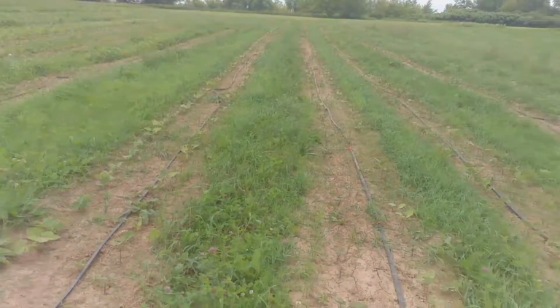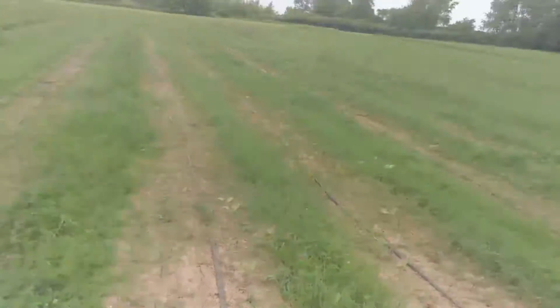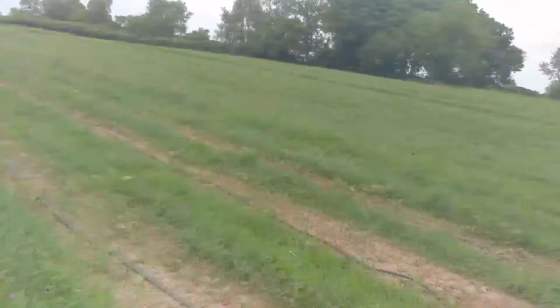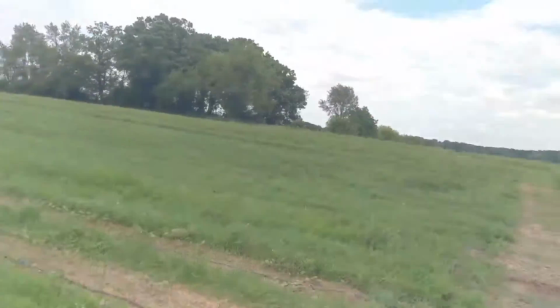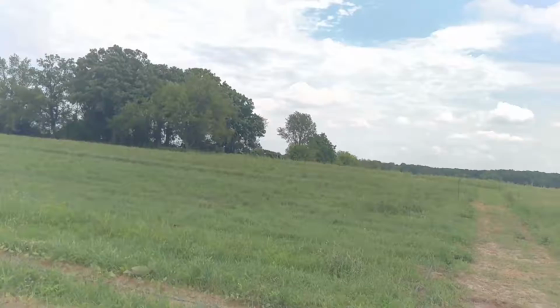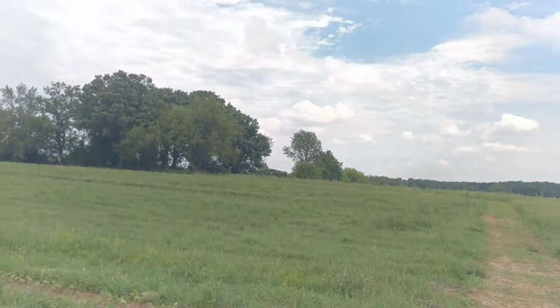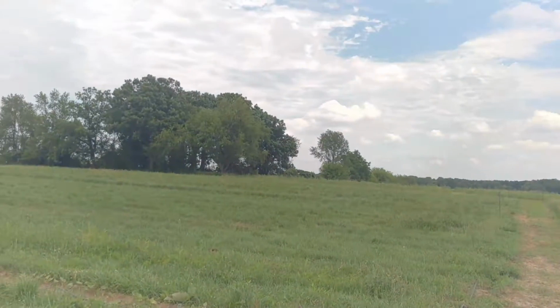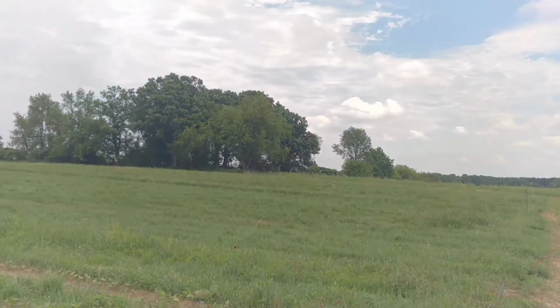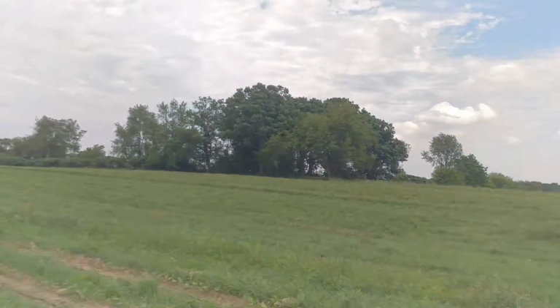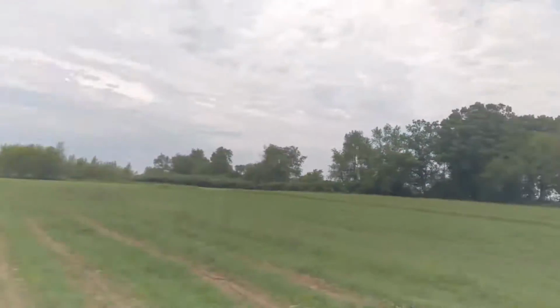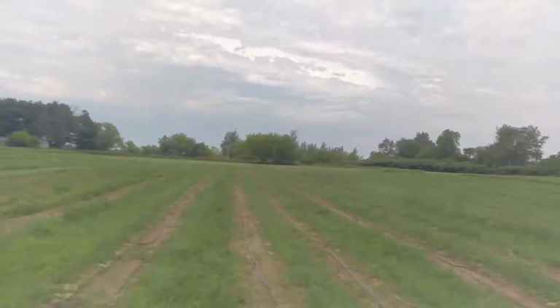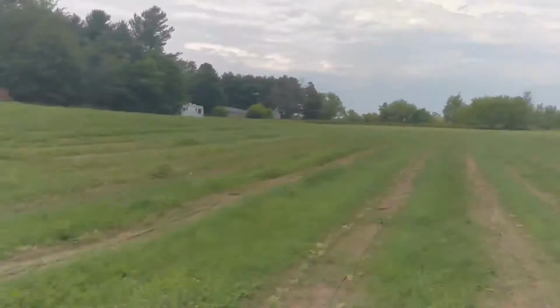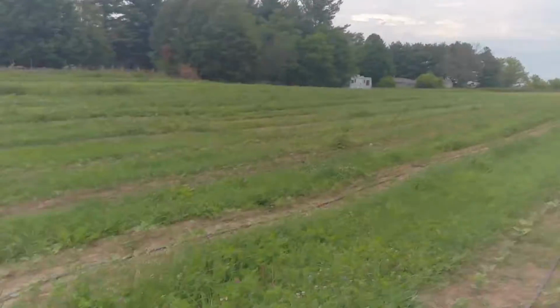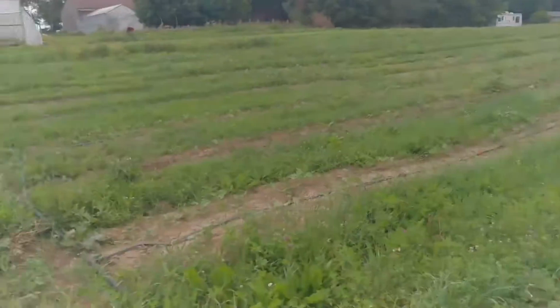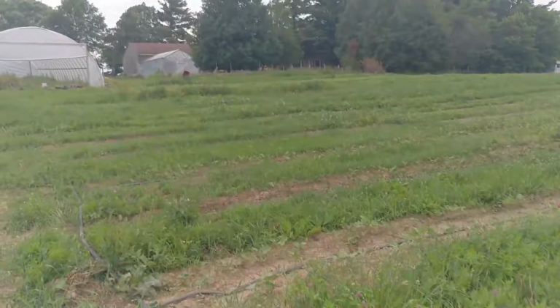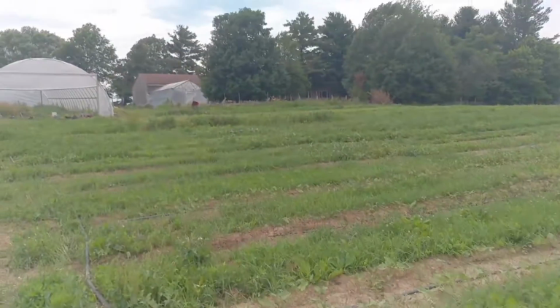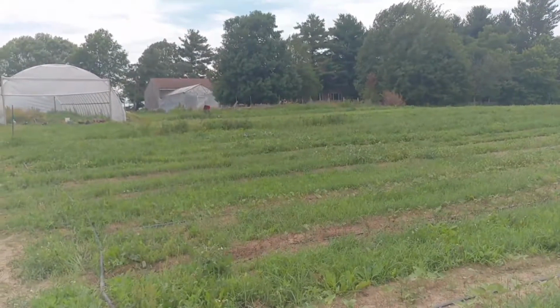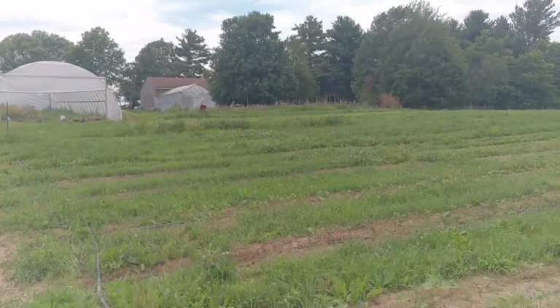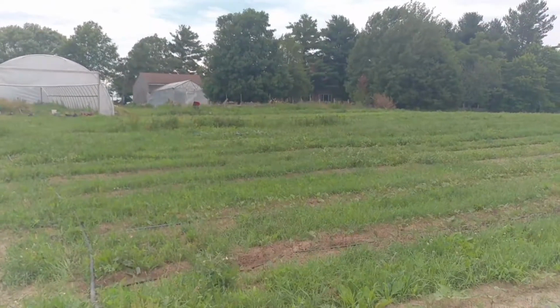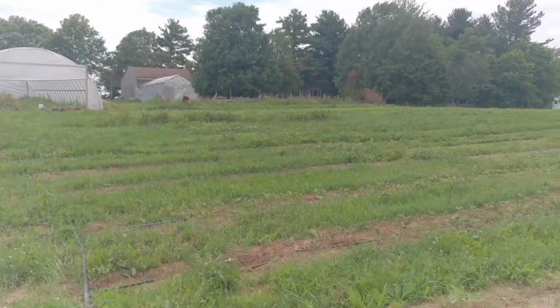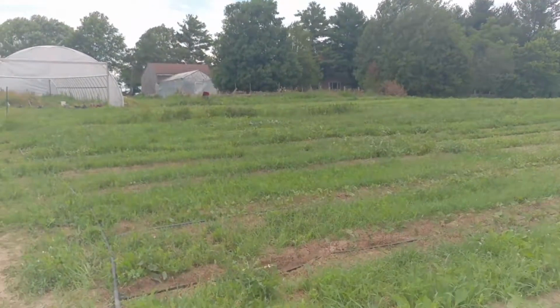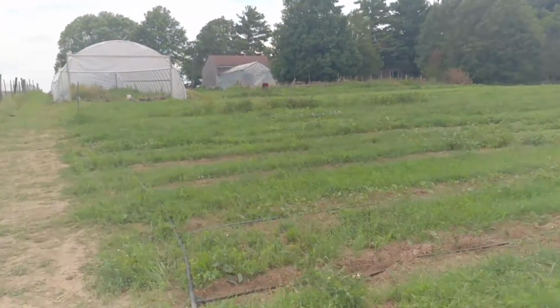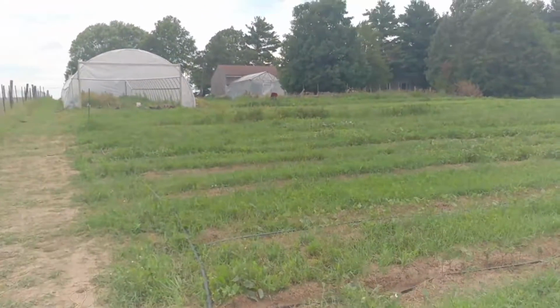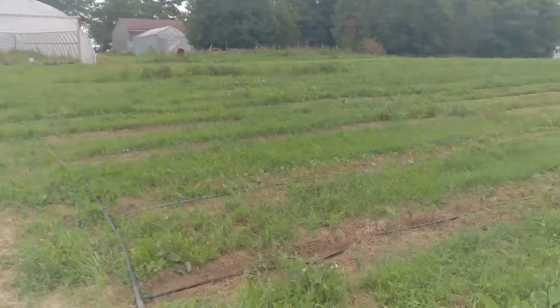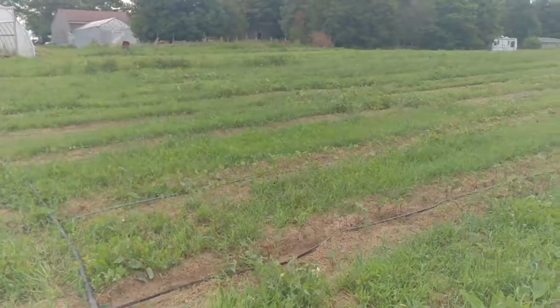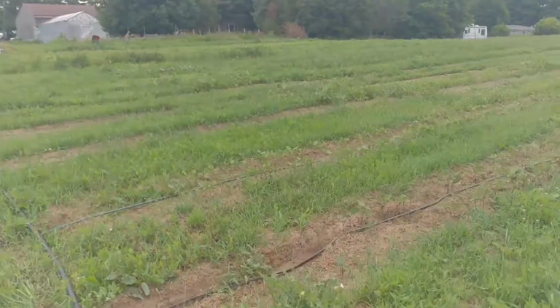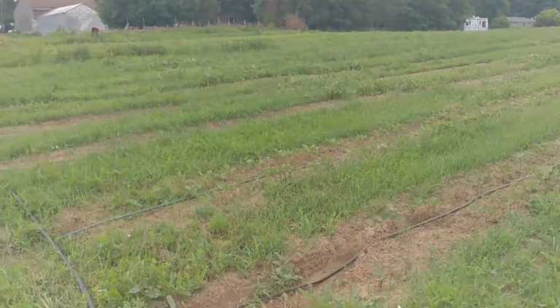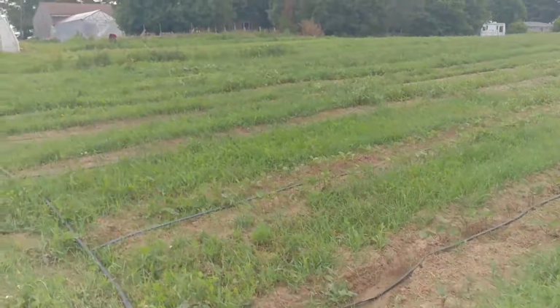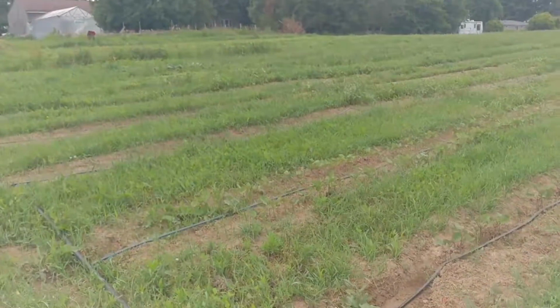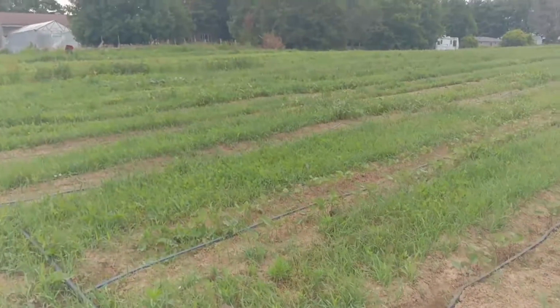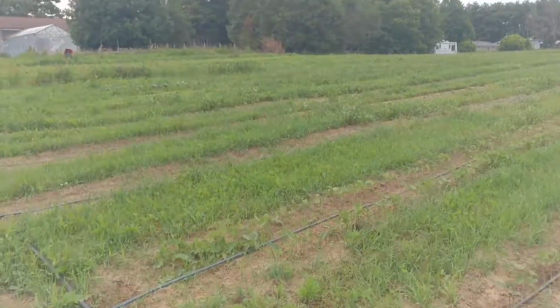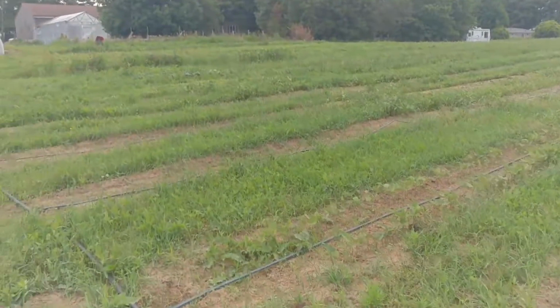The tomatoes are up there and they're looking great. We're getting mulch down on them a little more every day just to keep those weeds down.